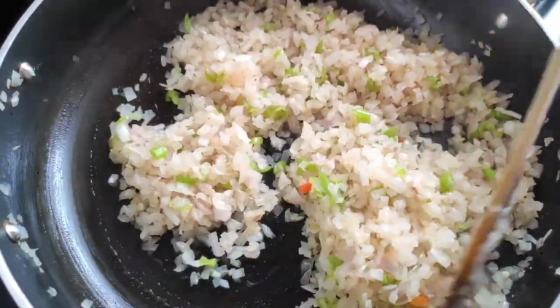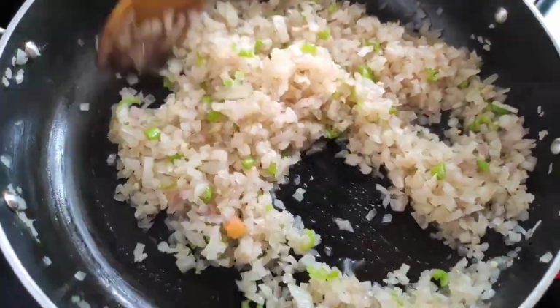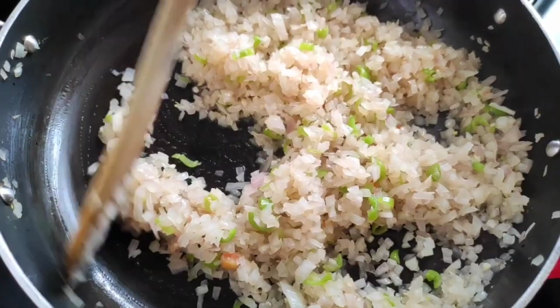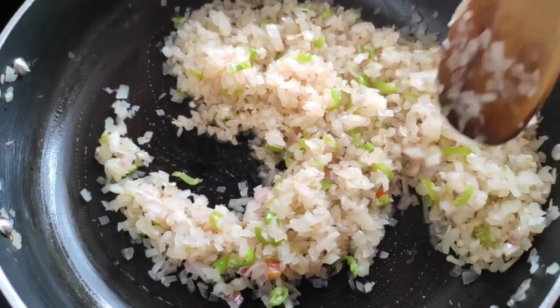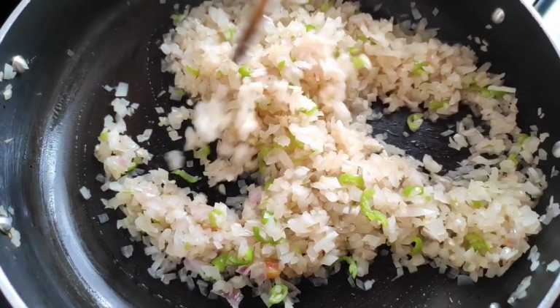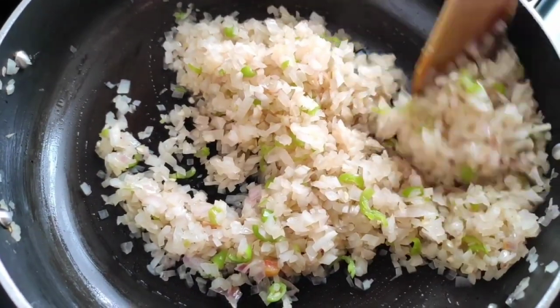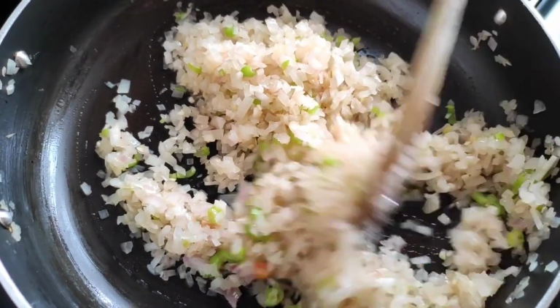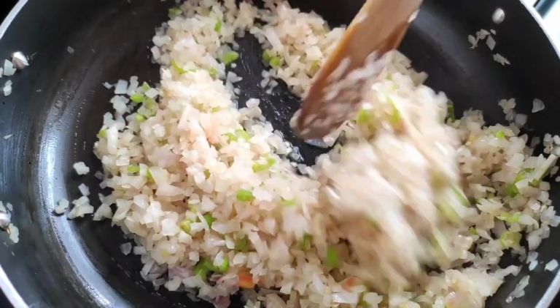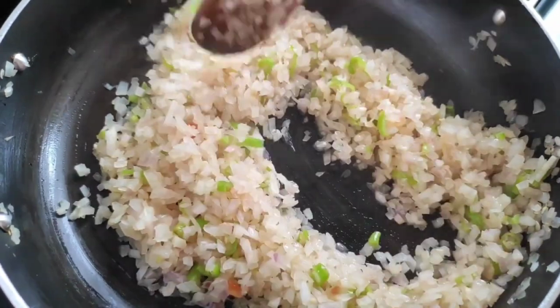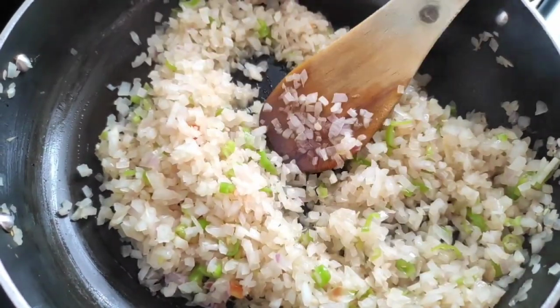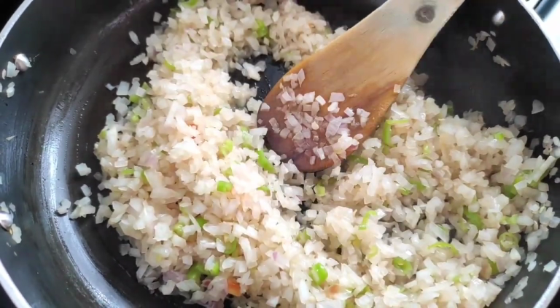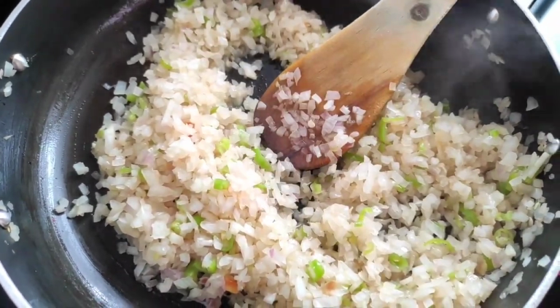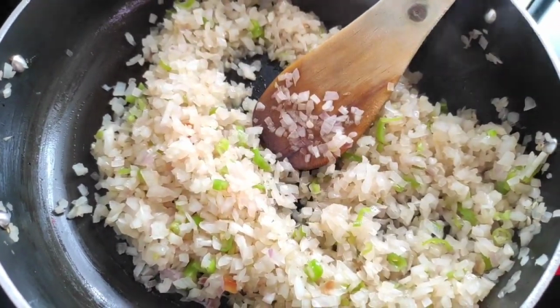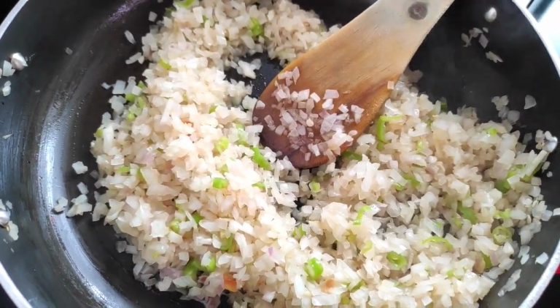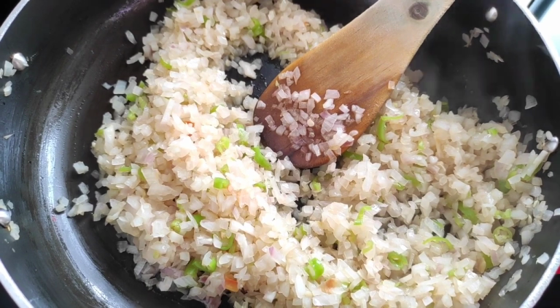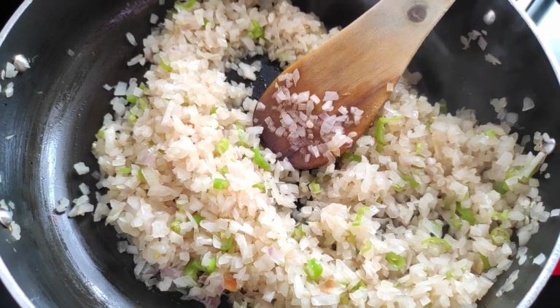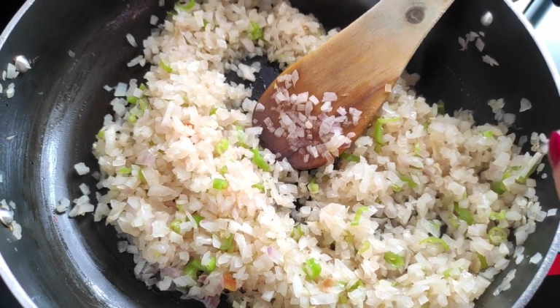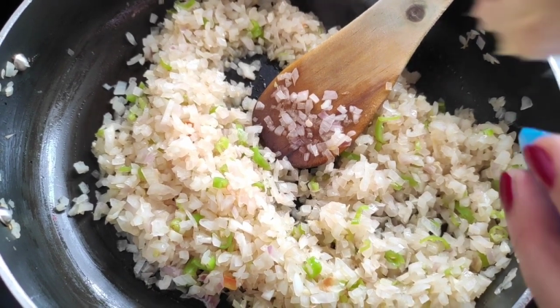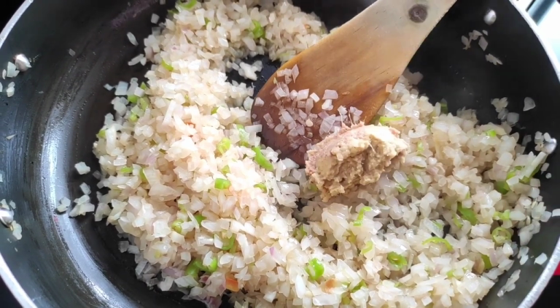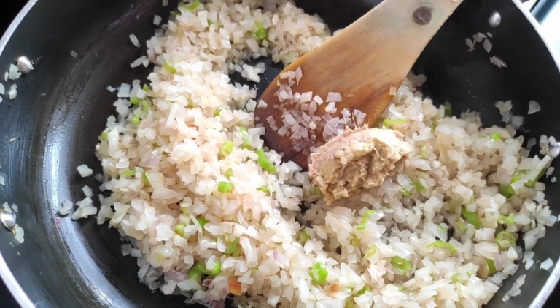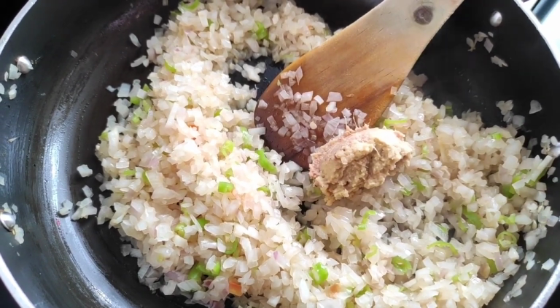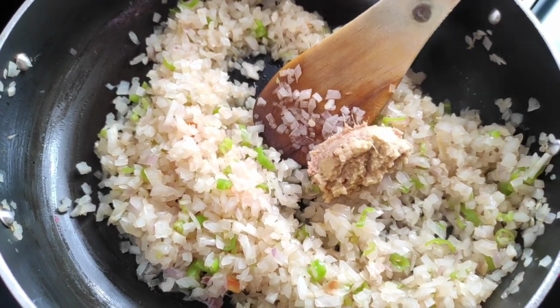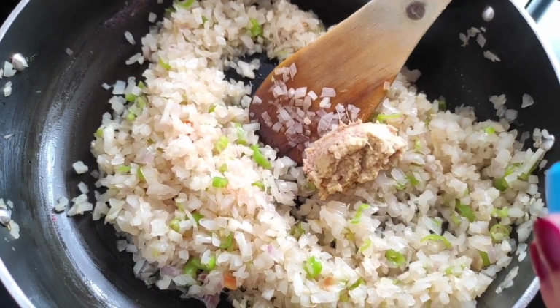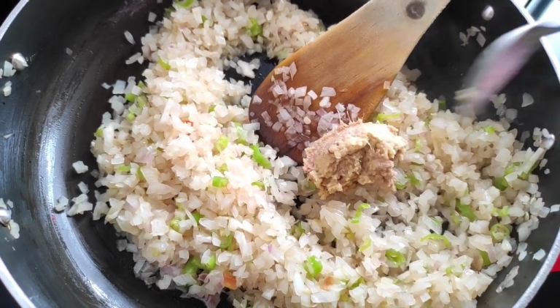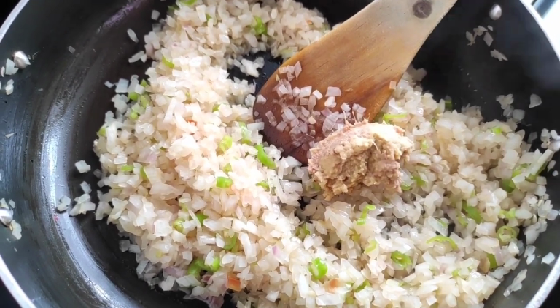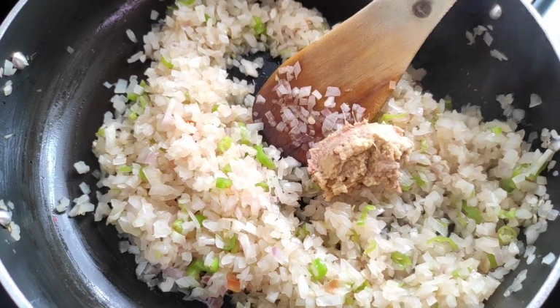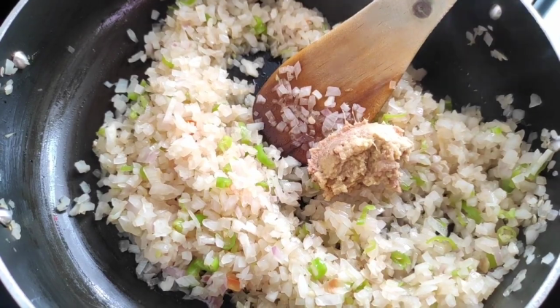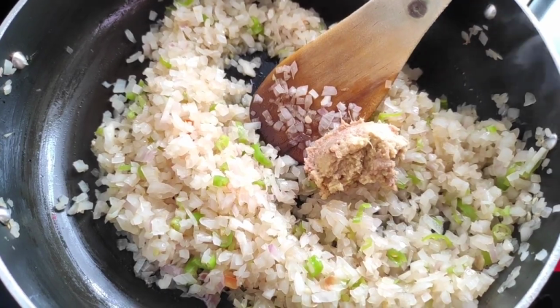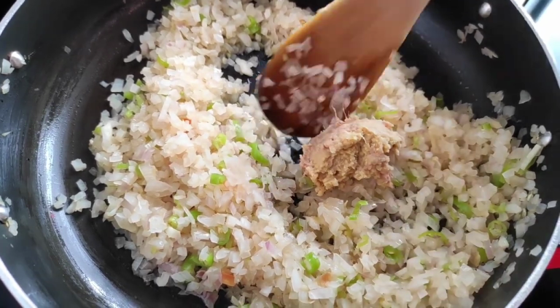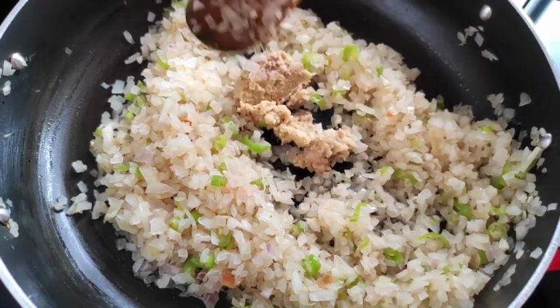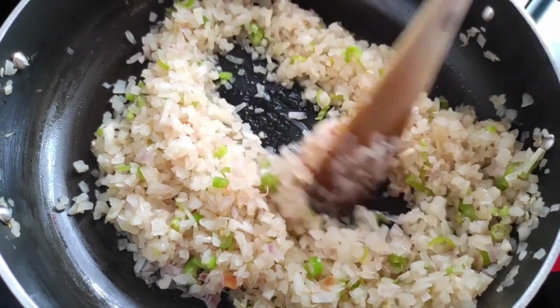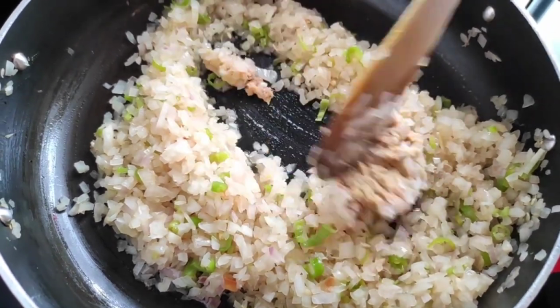Now the onions have become nice and soft. Now we will be adding the ginger garlic paste to it and we will mix it along with the onions.